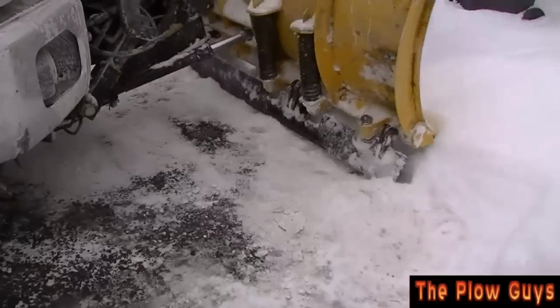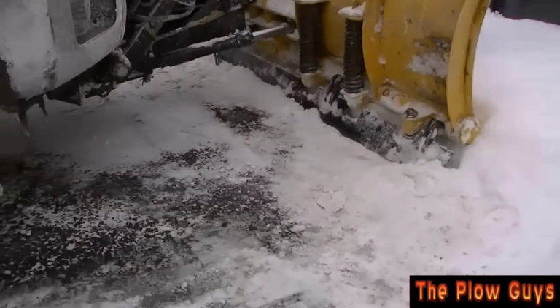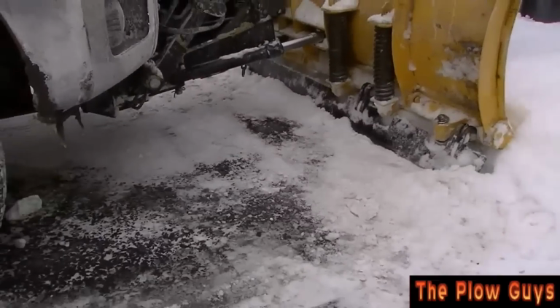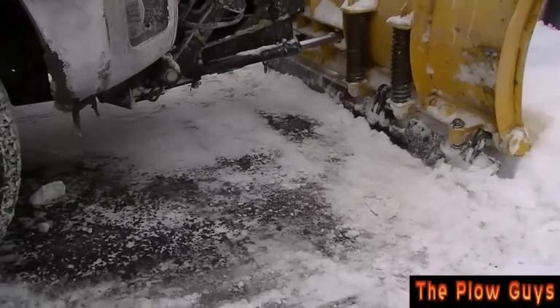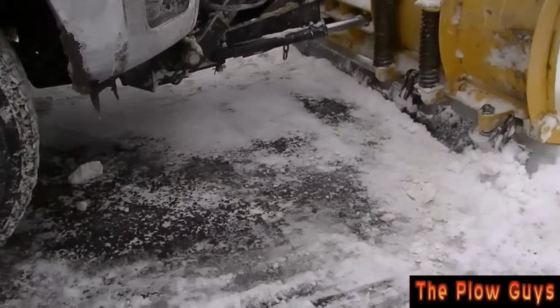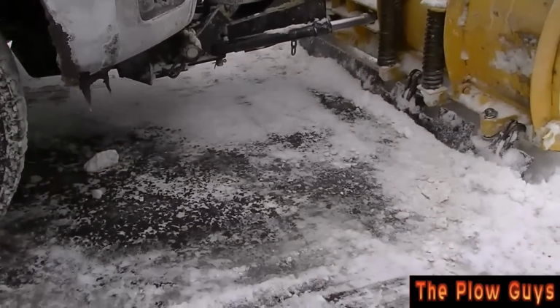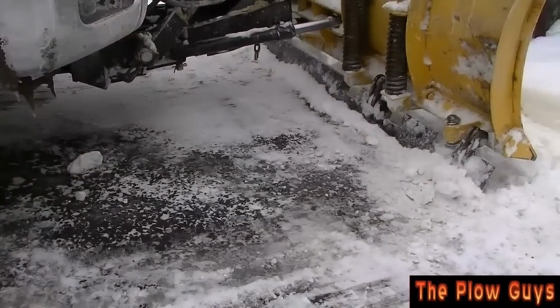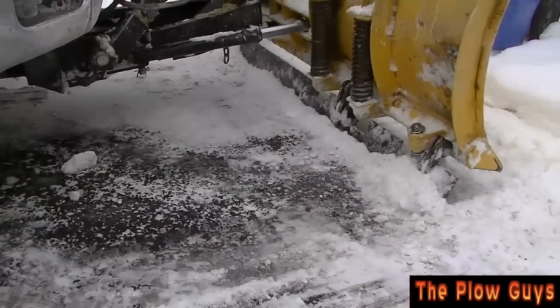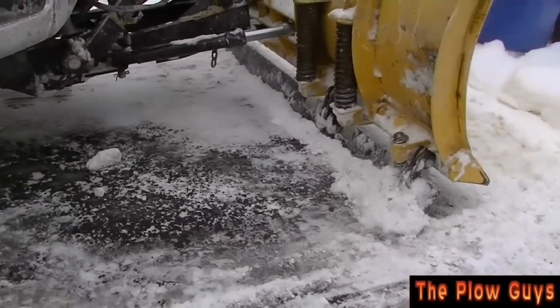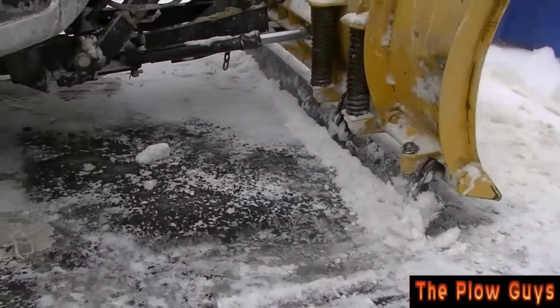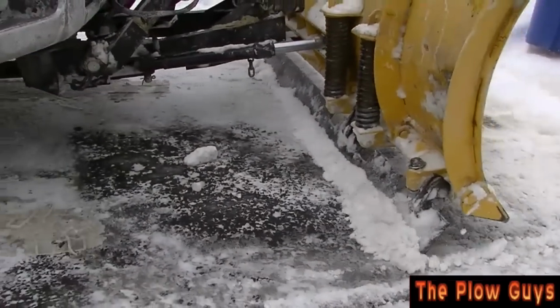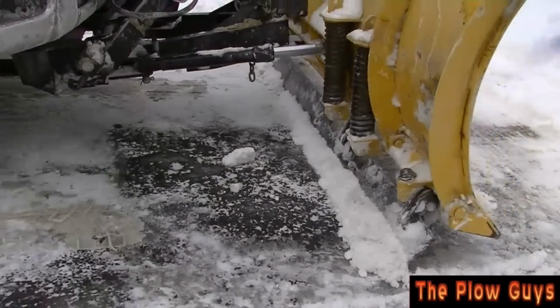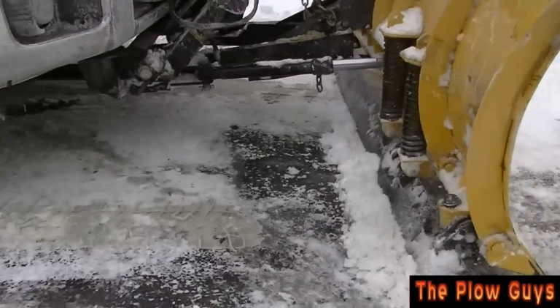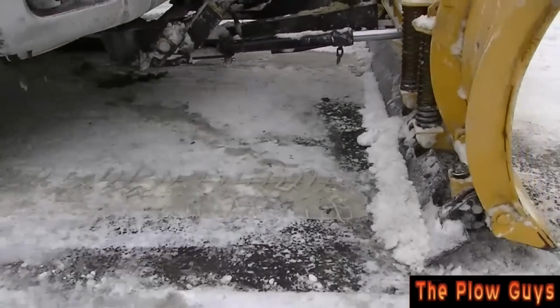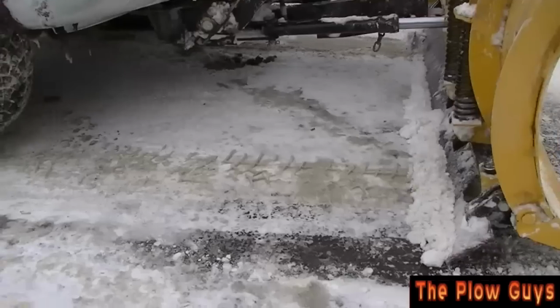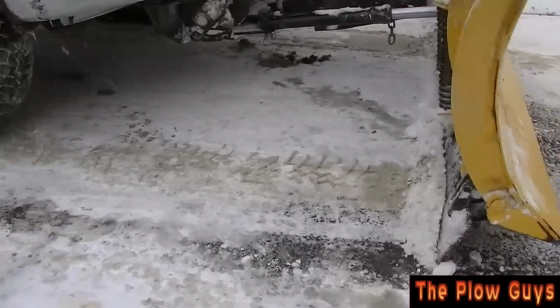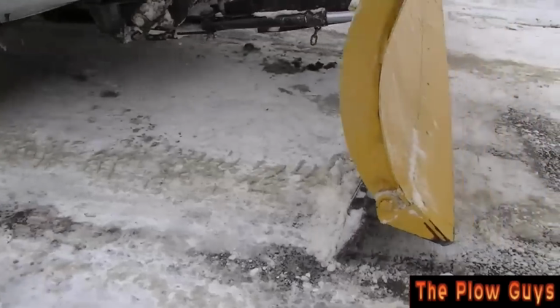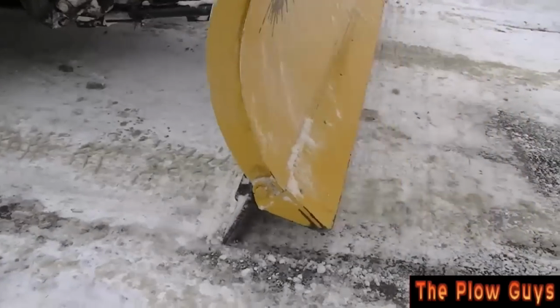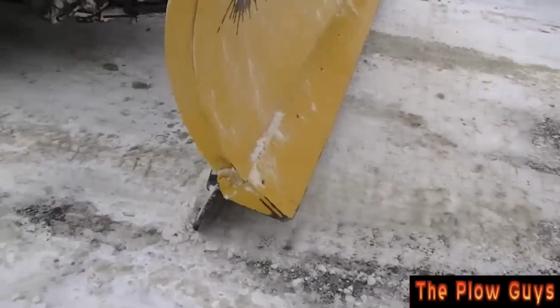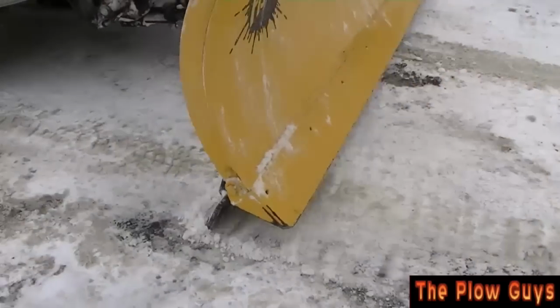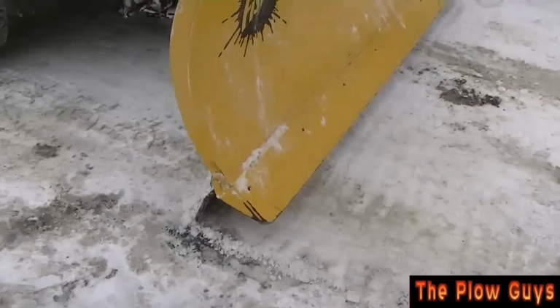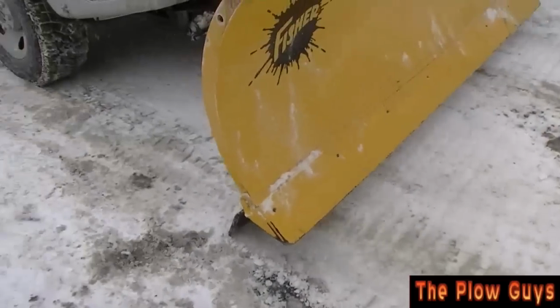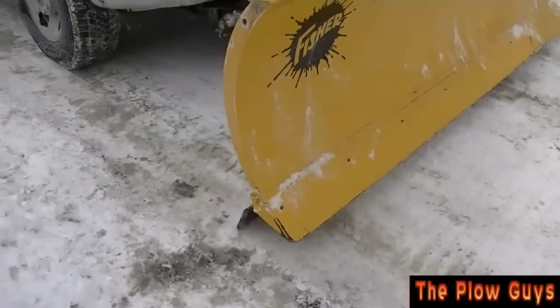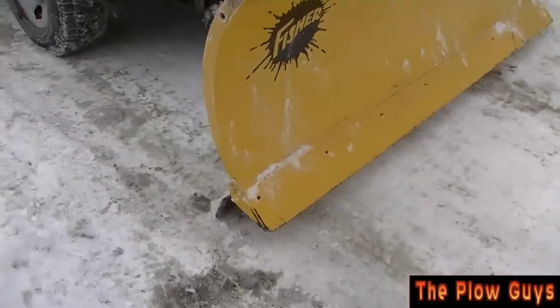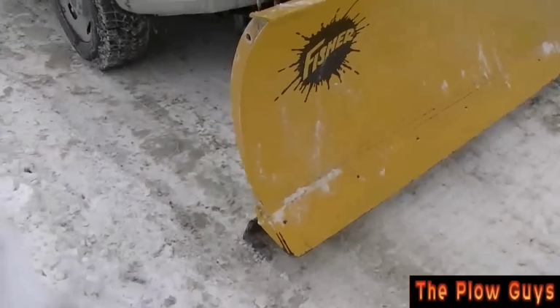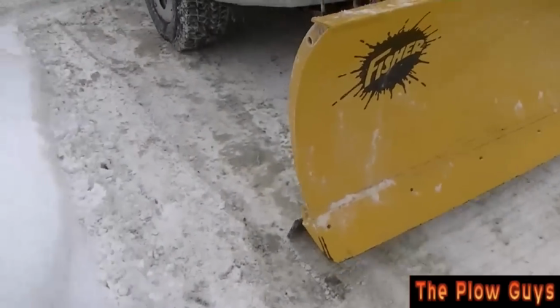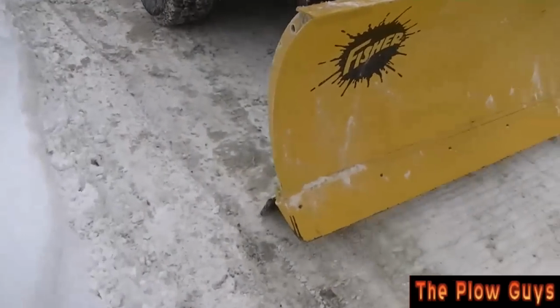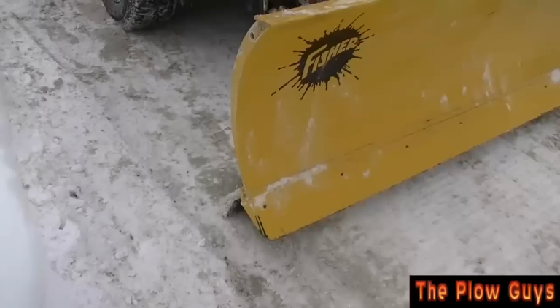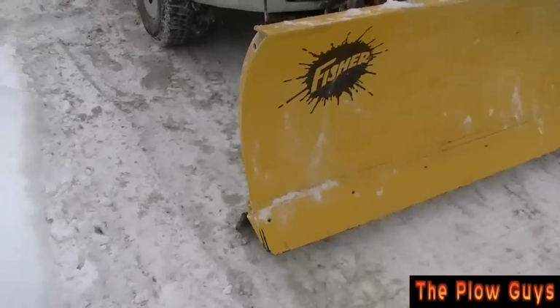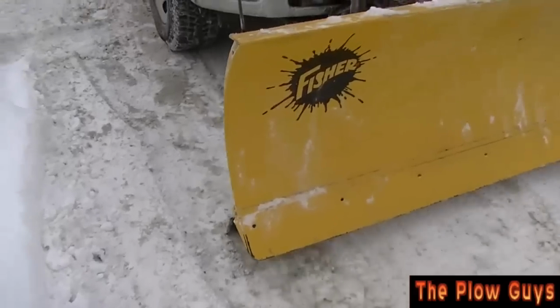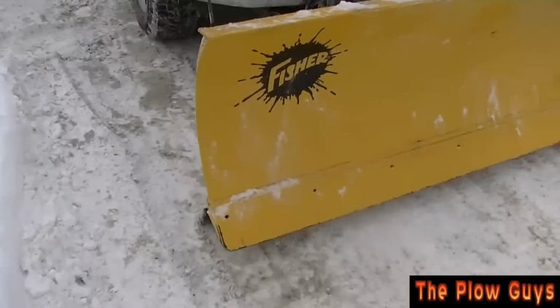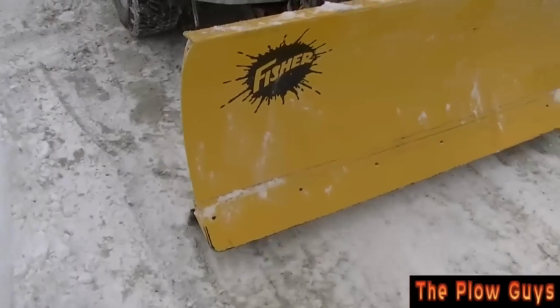So here we are, we're over at my neighbor's driveway. It's a little clearer — it doesn't have as much ice, more packed snow. Now see, it's jumping. And that means the angle's bad, it's no good.